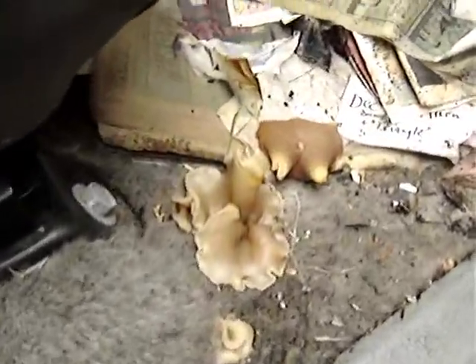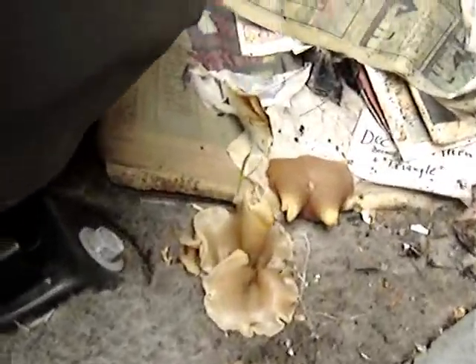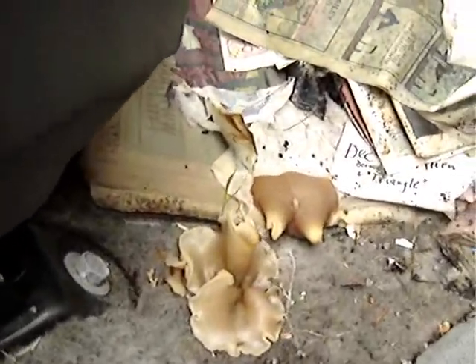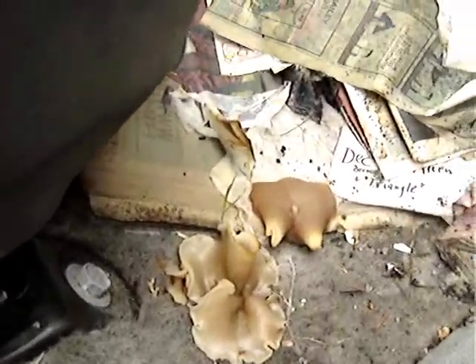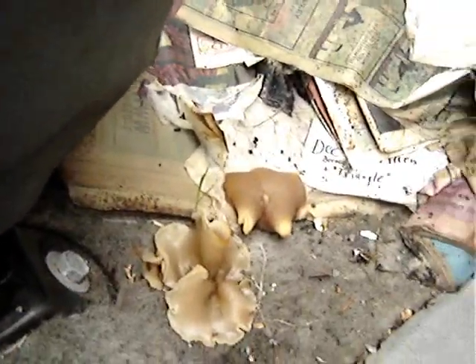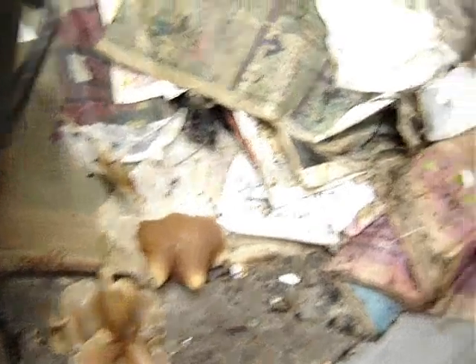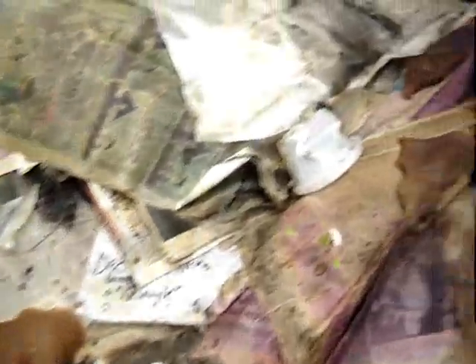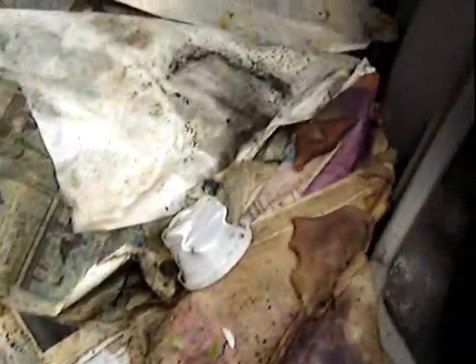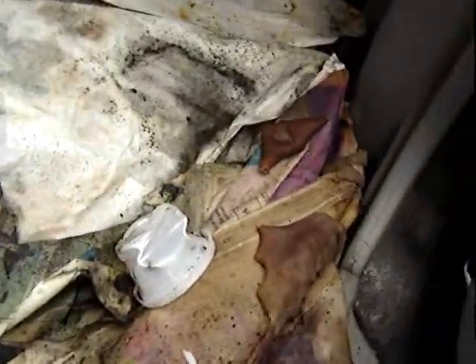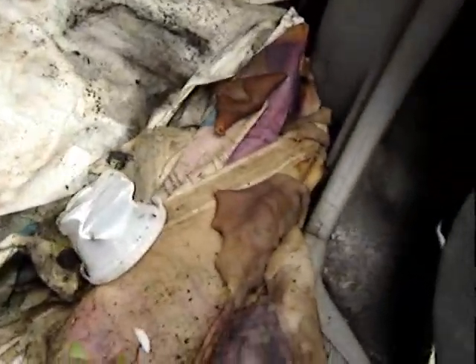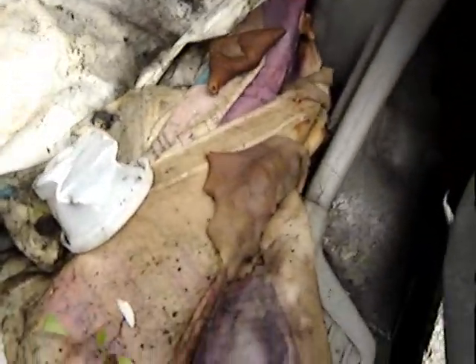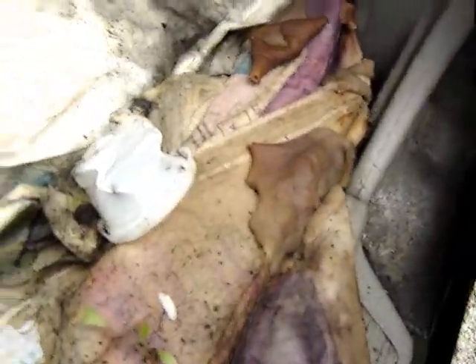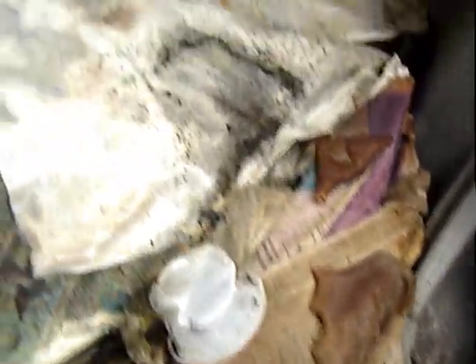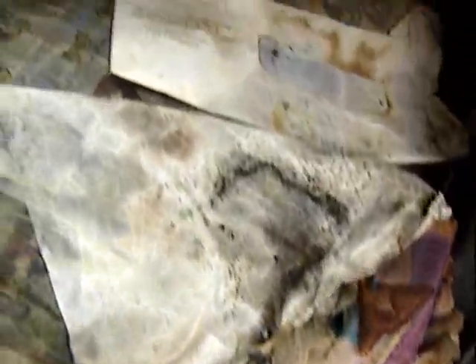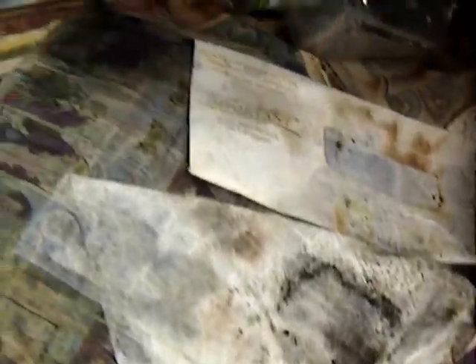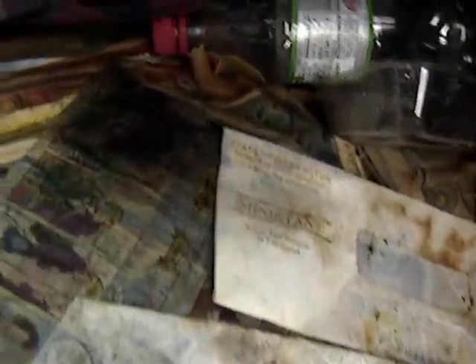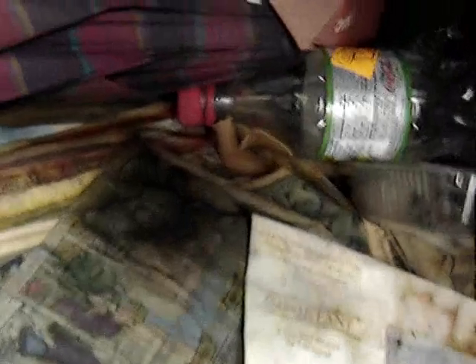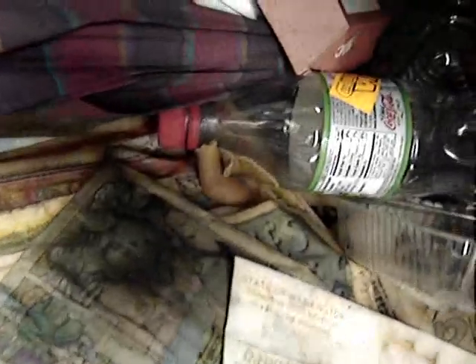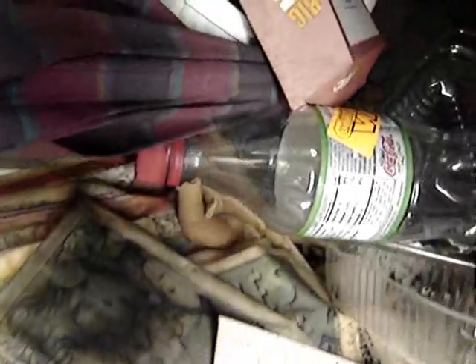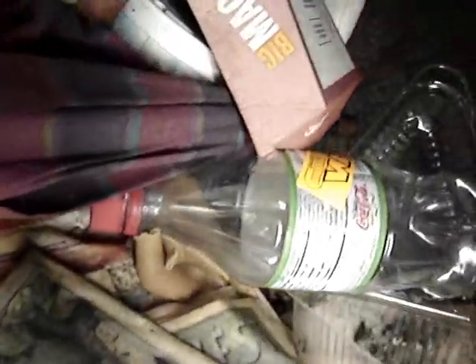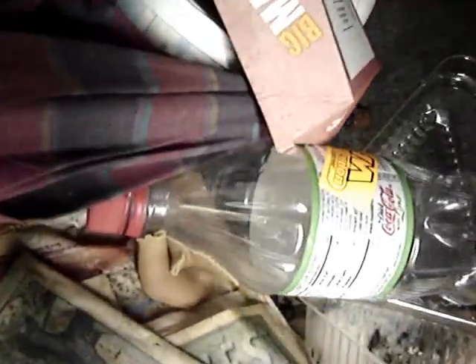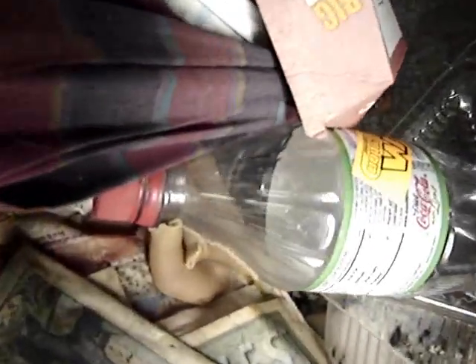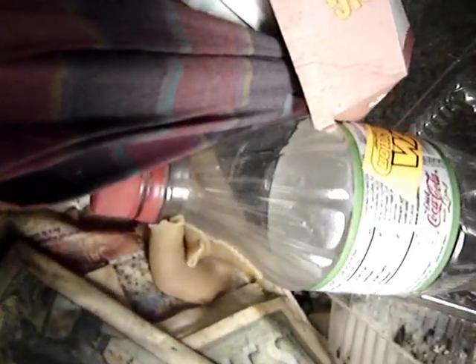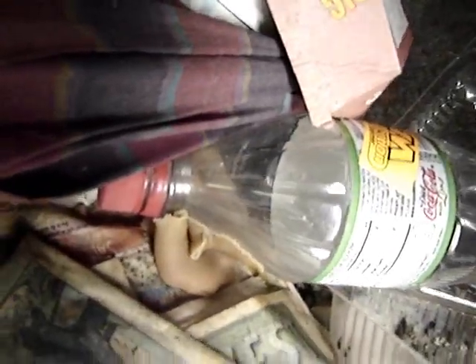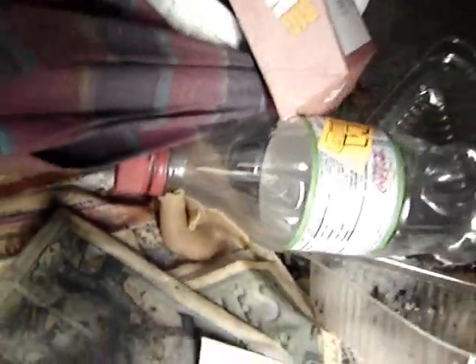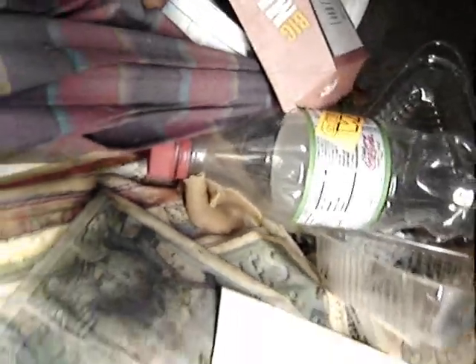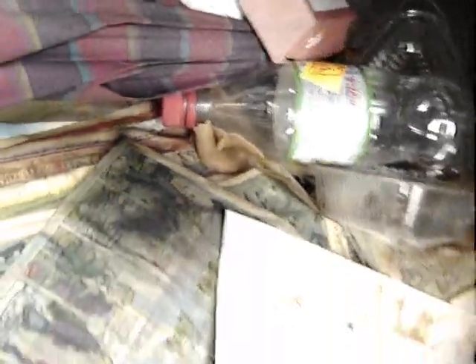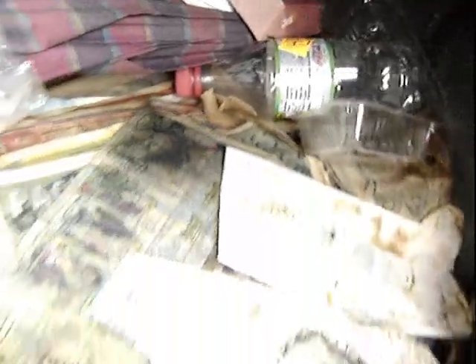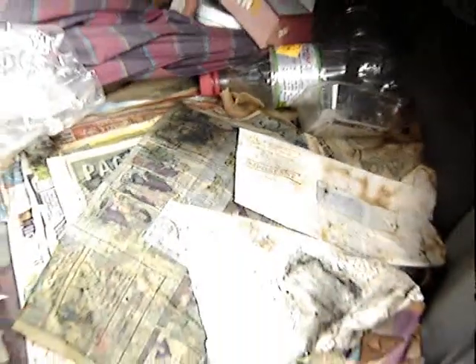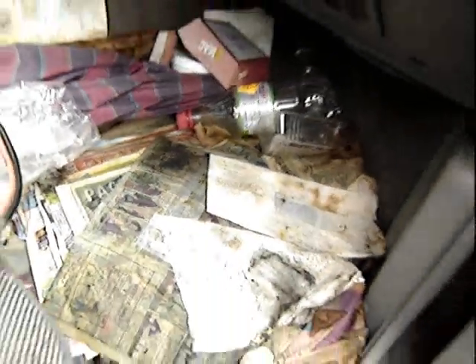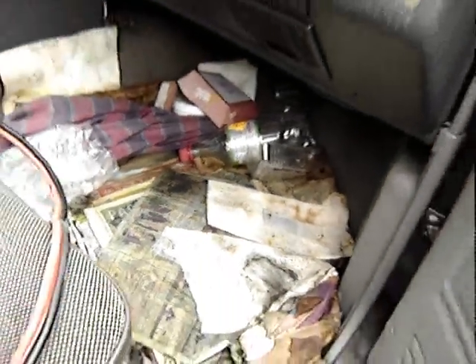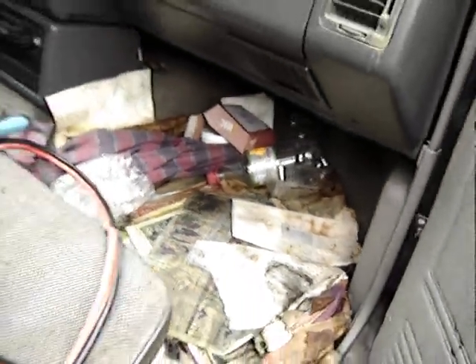Witch's Butter! The fungus called Witch's Butter is growing in the rotted newspapers — and it's on the passenger side too! How cool is that?